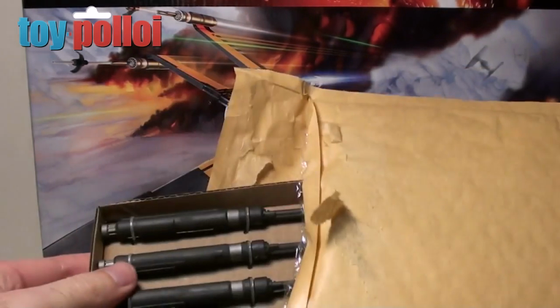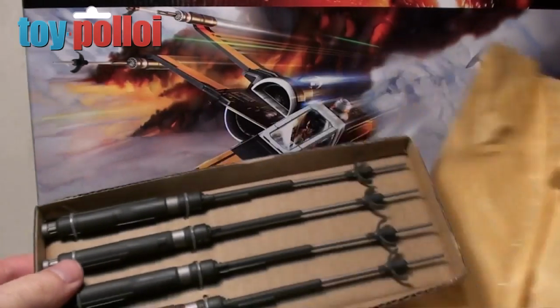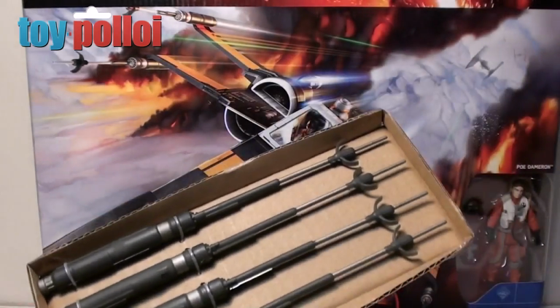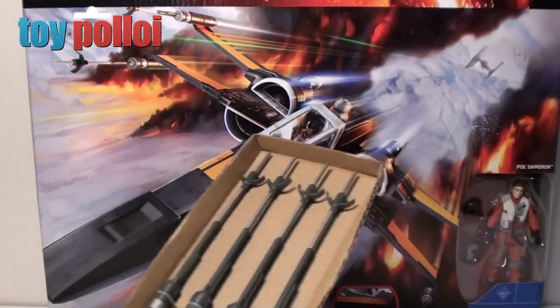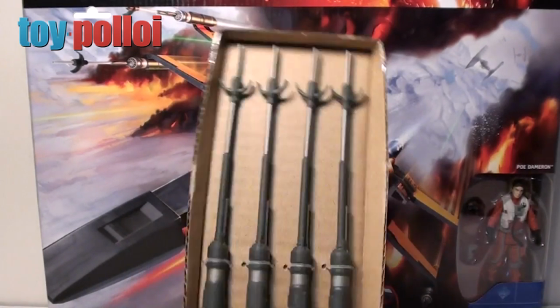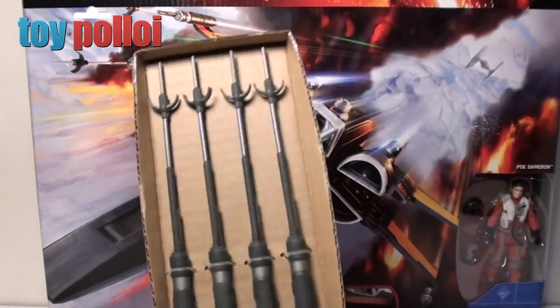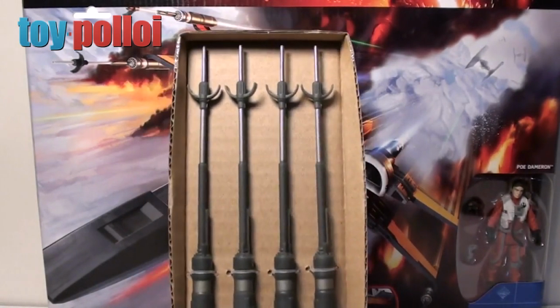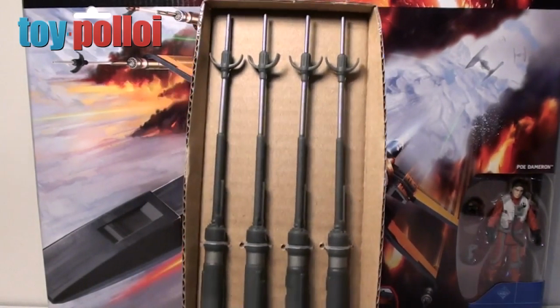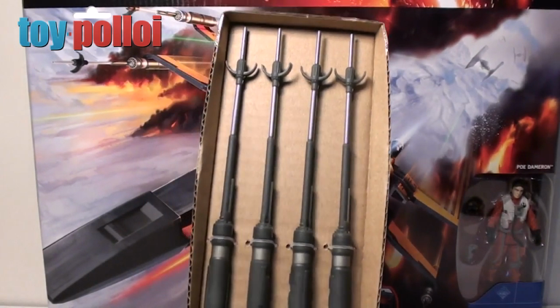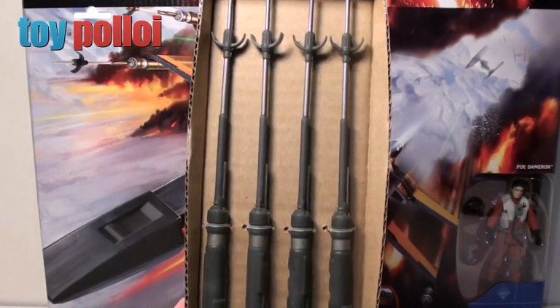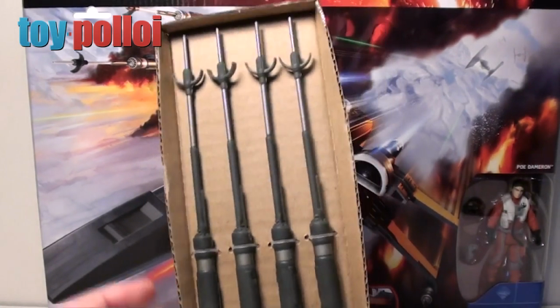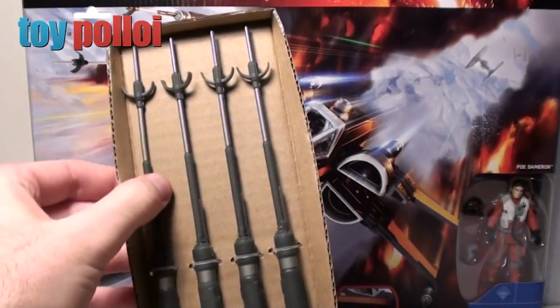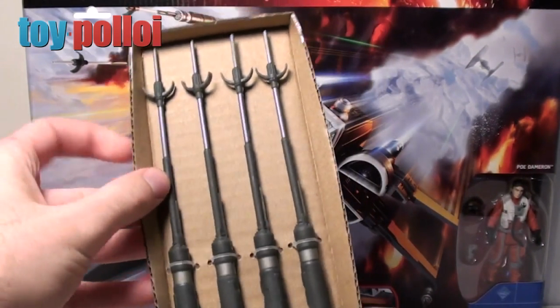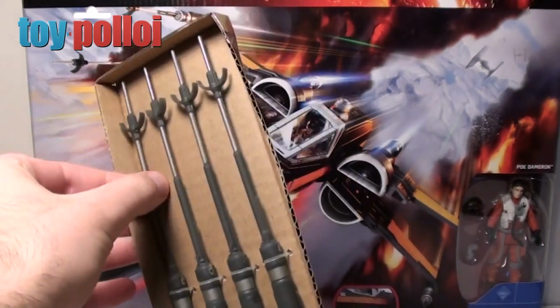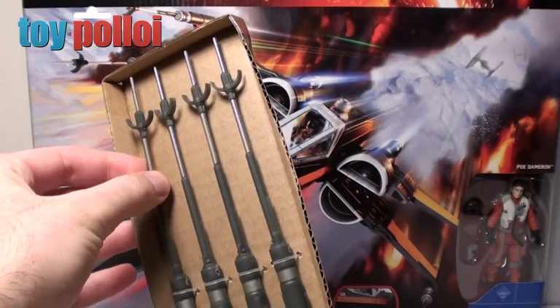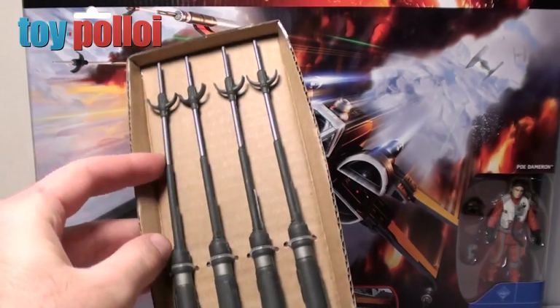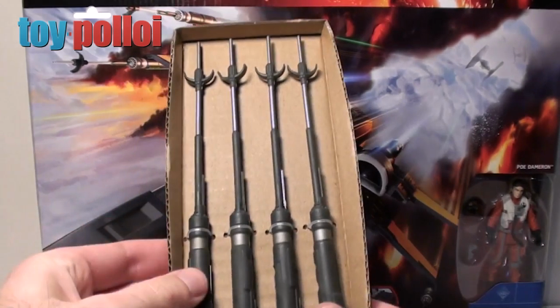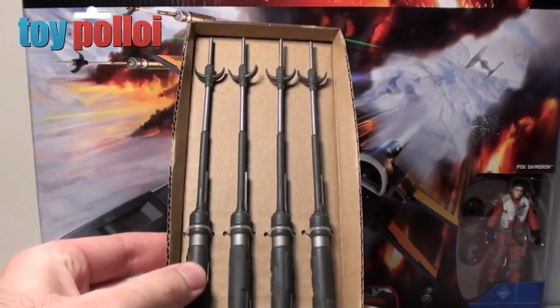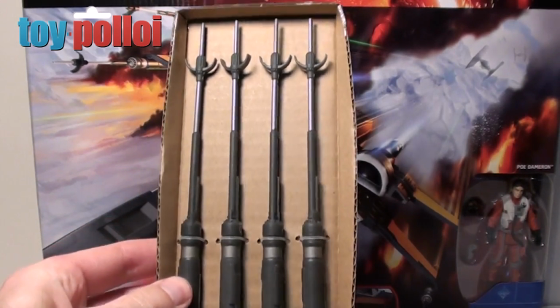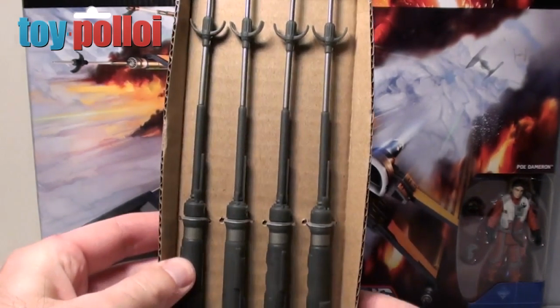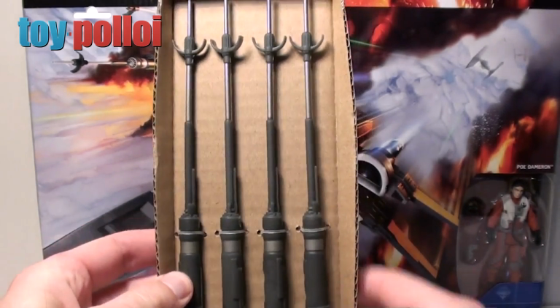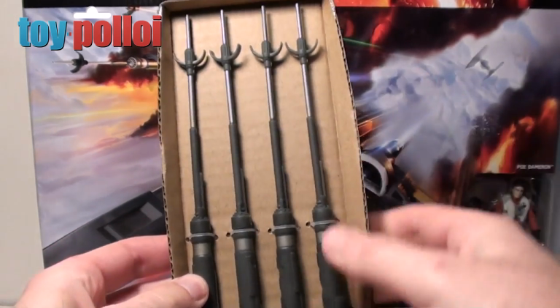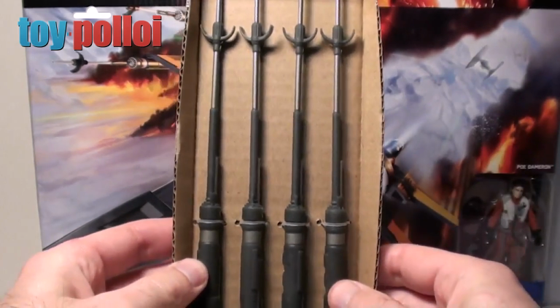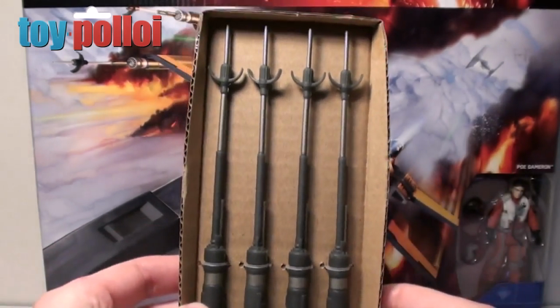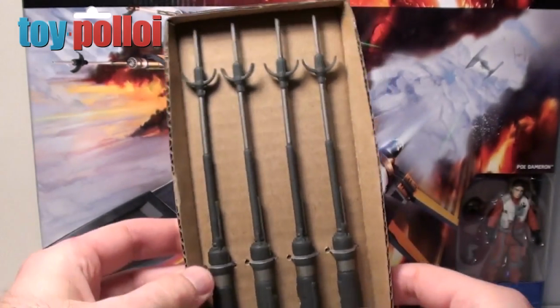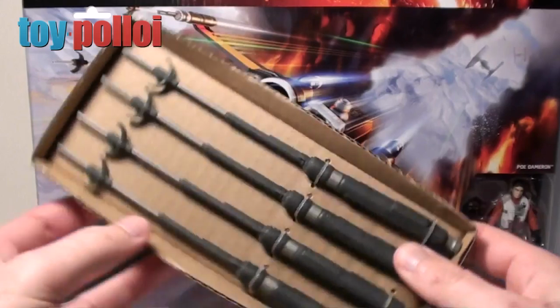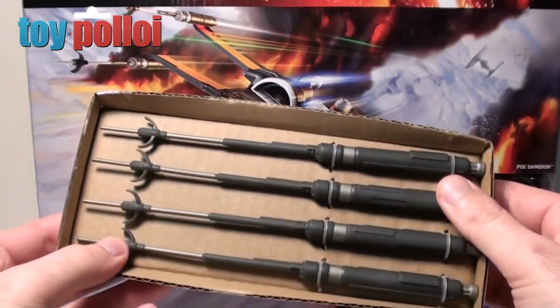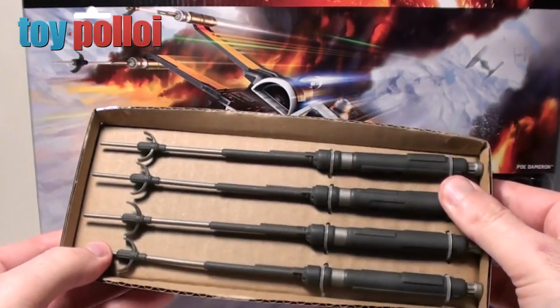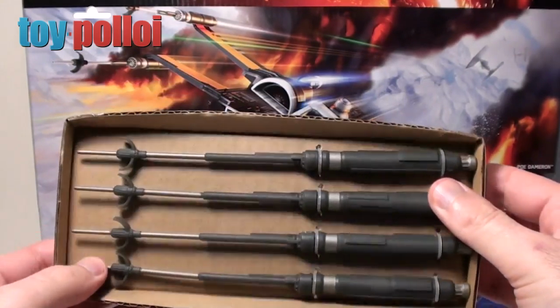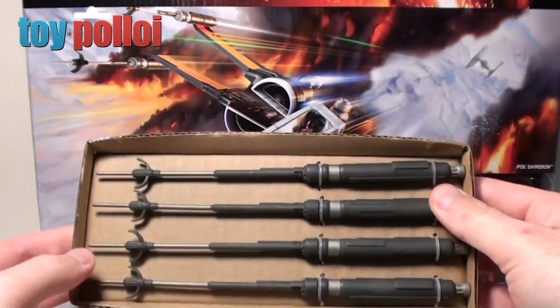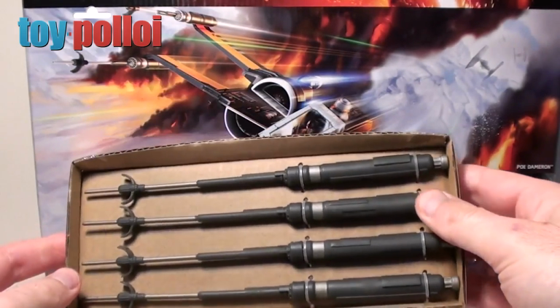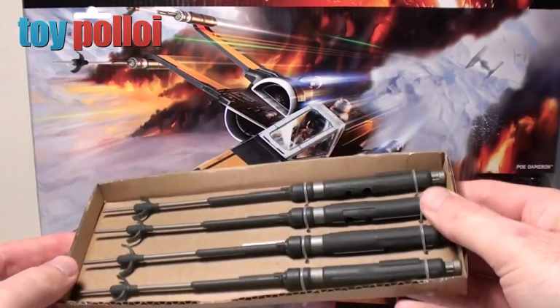So what have we got in here? Well, immediately you can see there are four new guns and they are nice and straight. That's the first thing I would say is a definite improvement on the ones that come straight out of the box. They do look a lot straighter, which is remarkable actually.